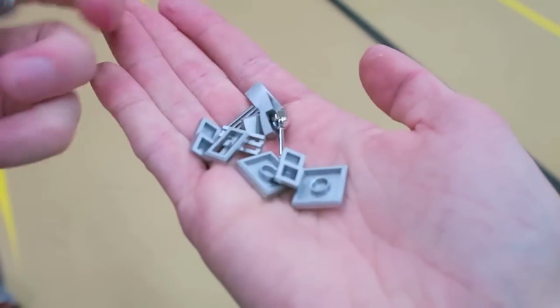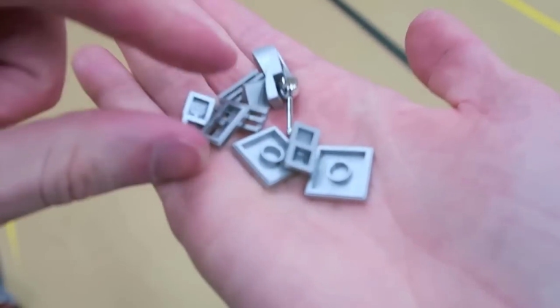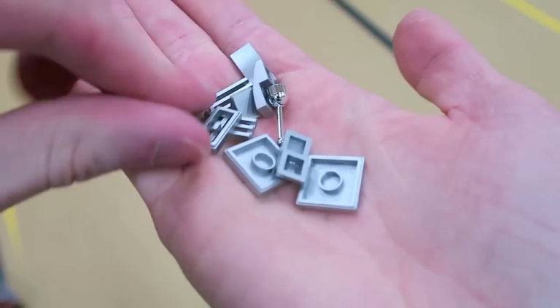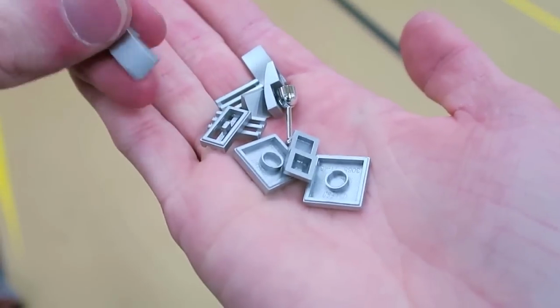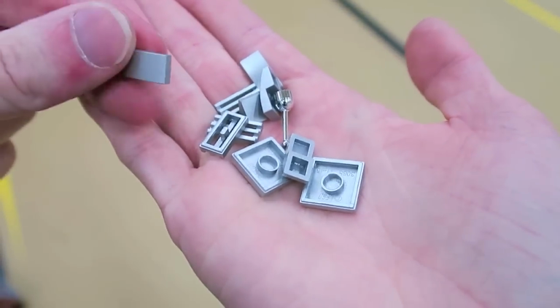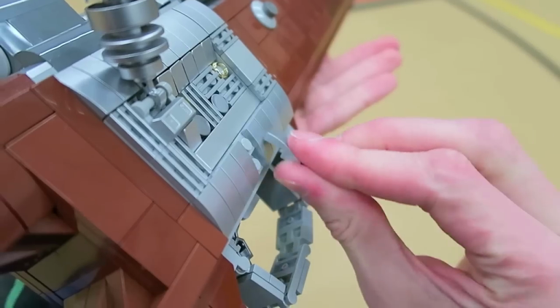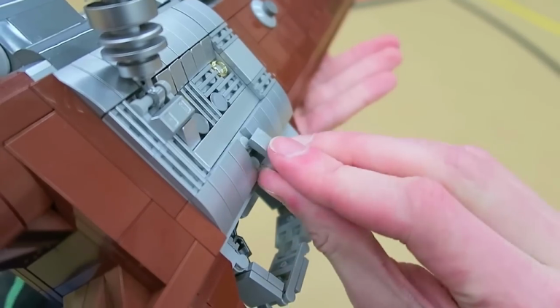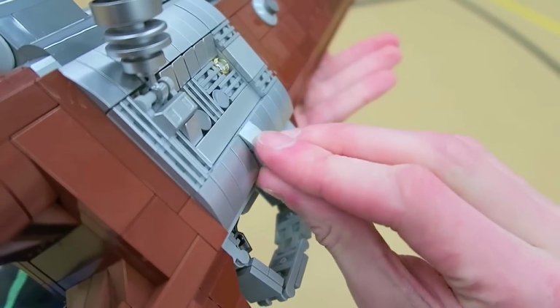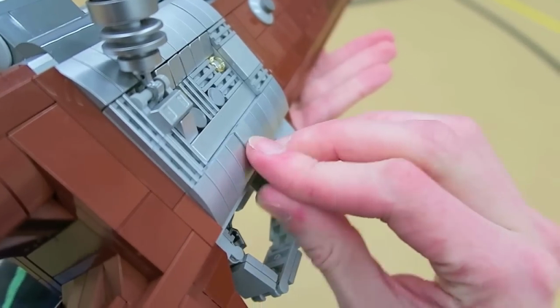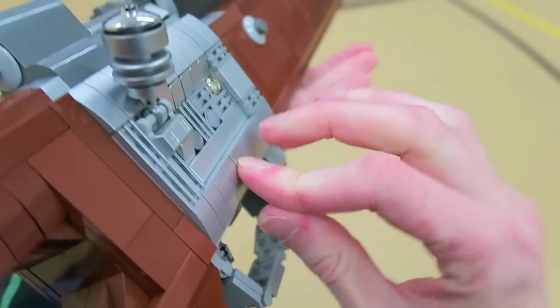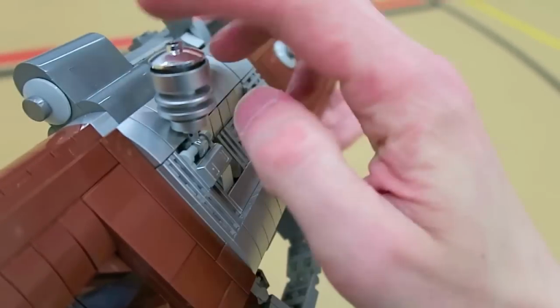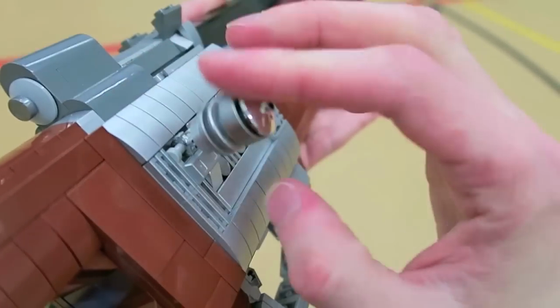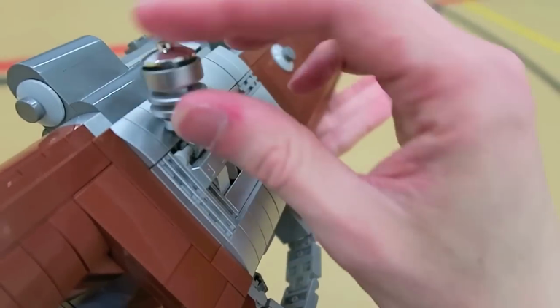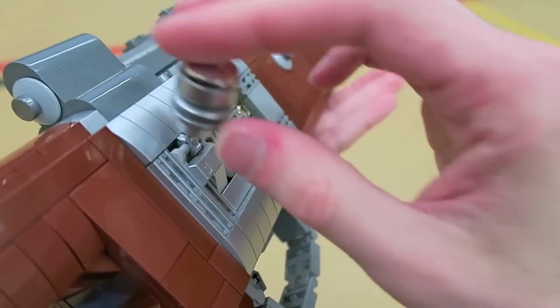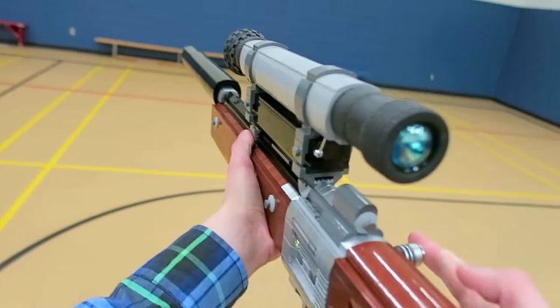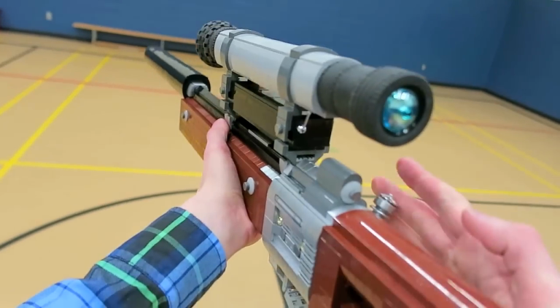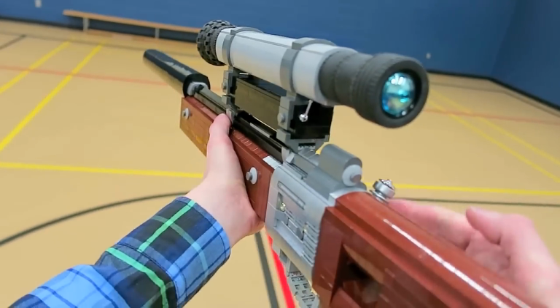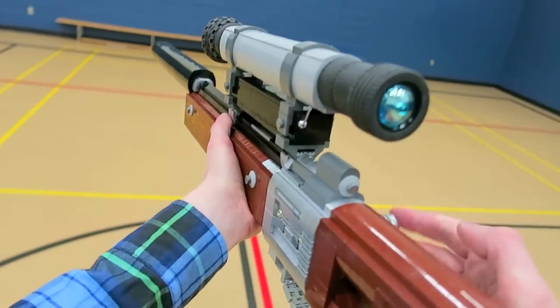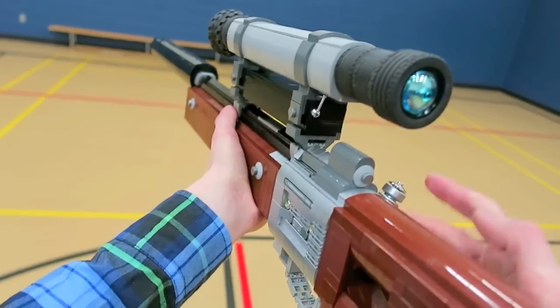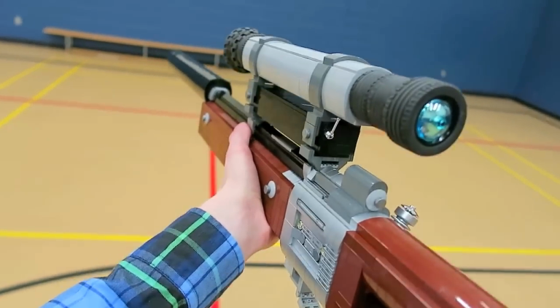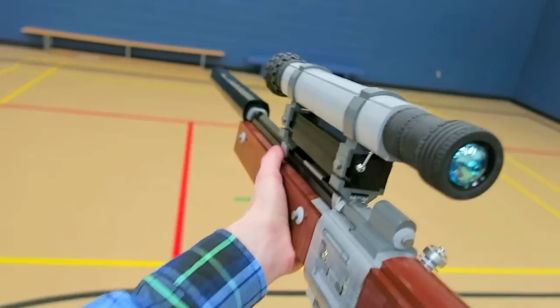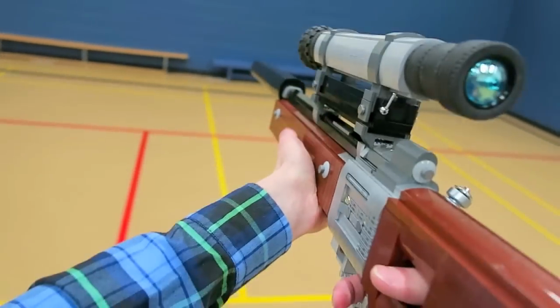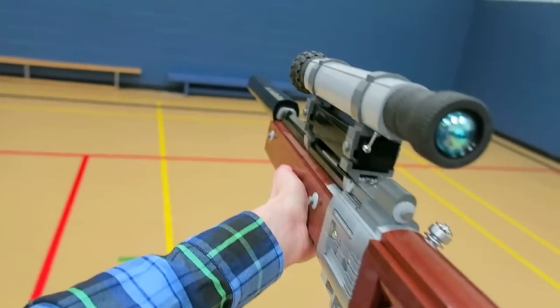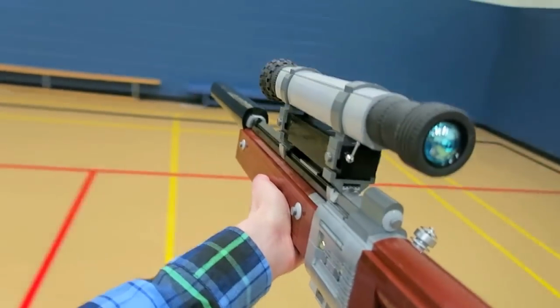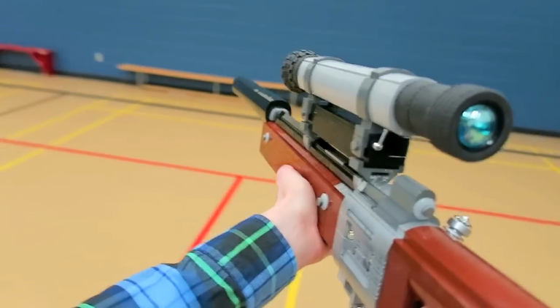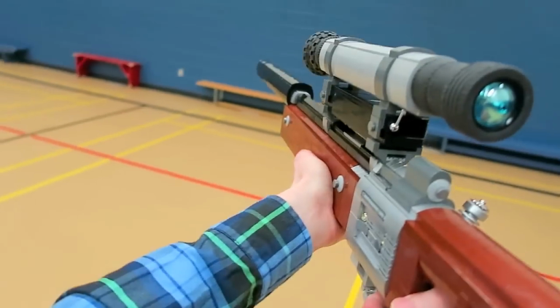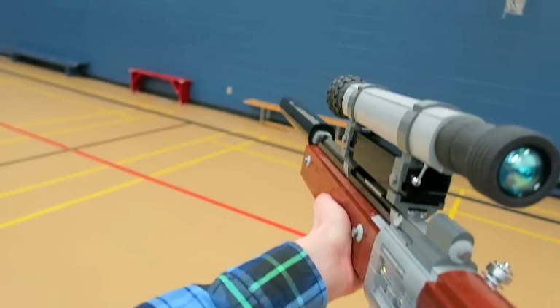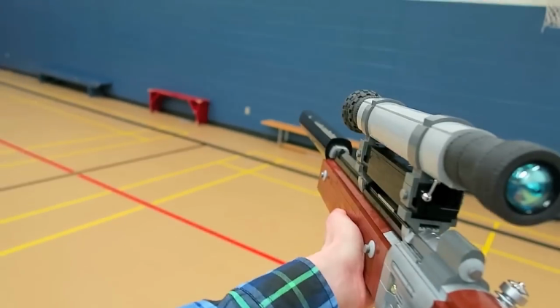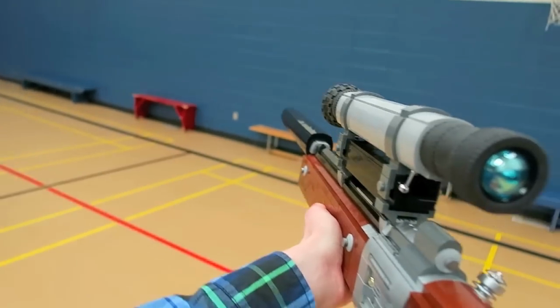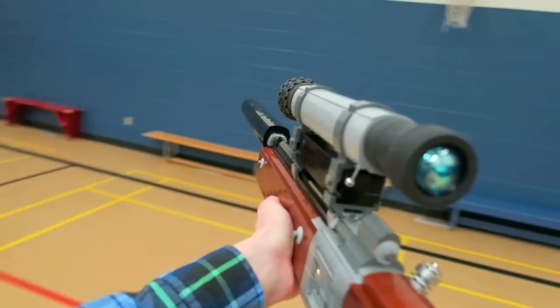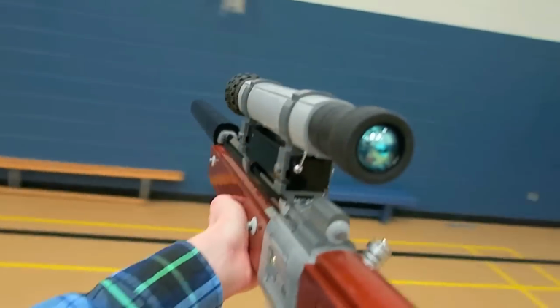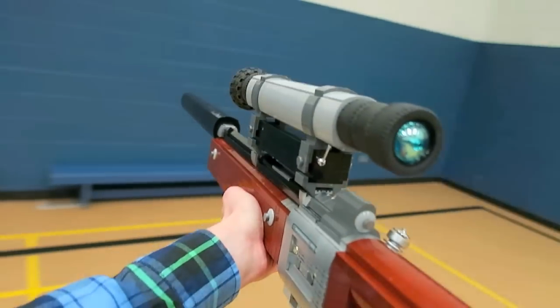Also some metallic silver — if you have any metallic or chrome LEGO bricks they look quite cool on the sides of weapons. They can give a nice sleek, sort of shiny look for that extra detail.